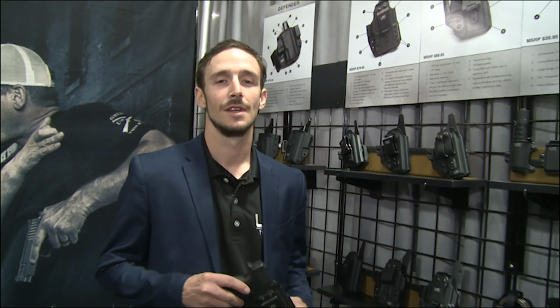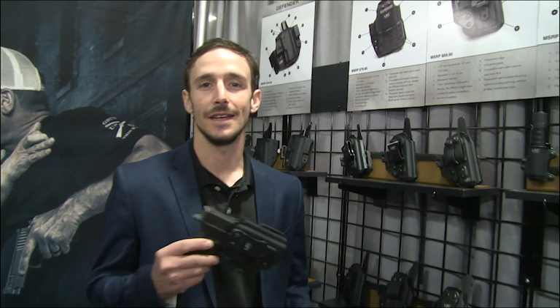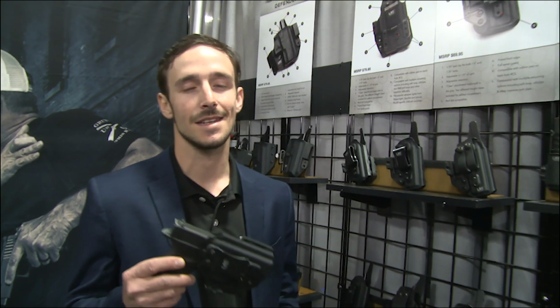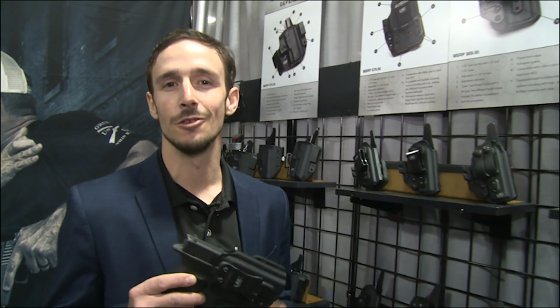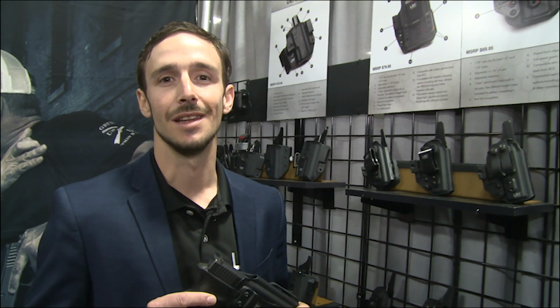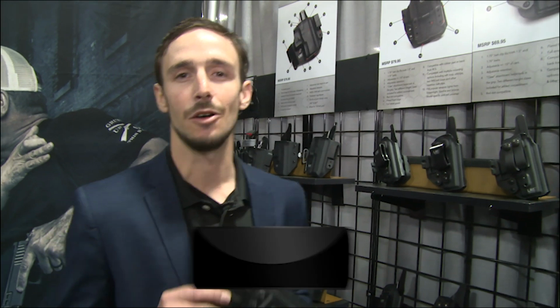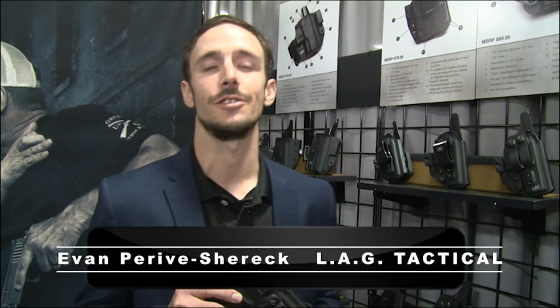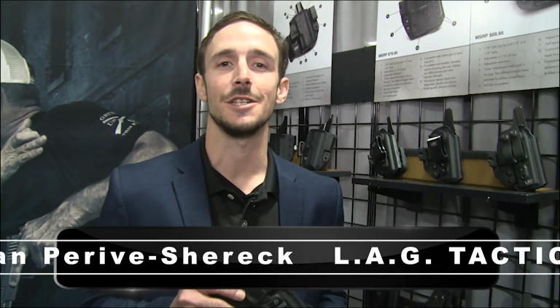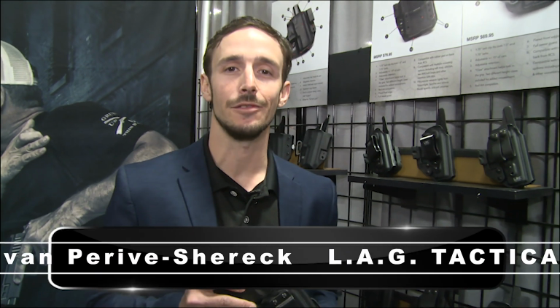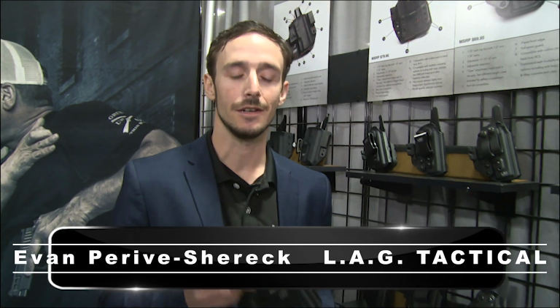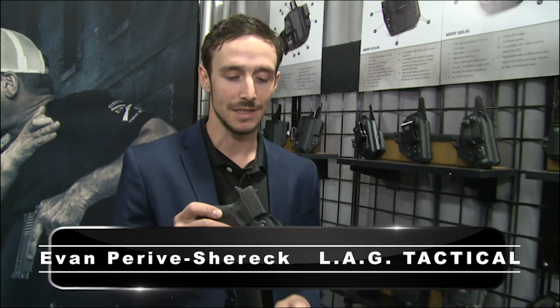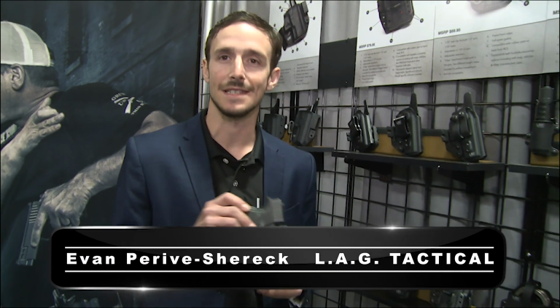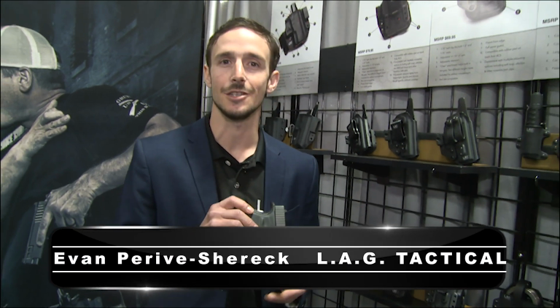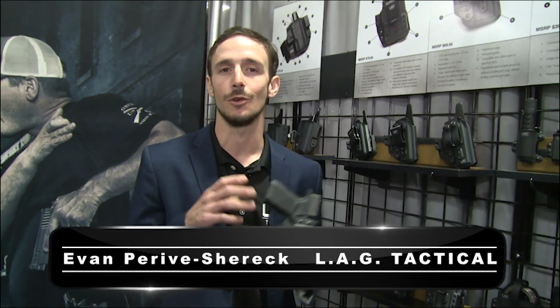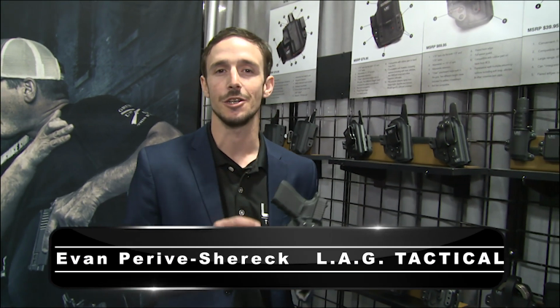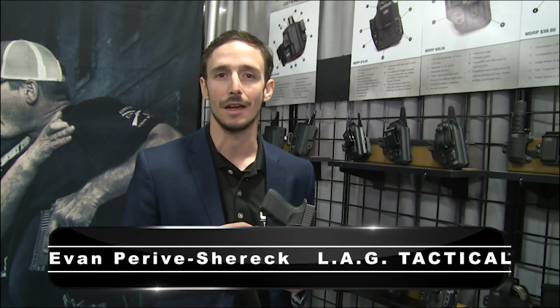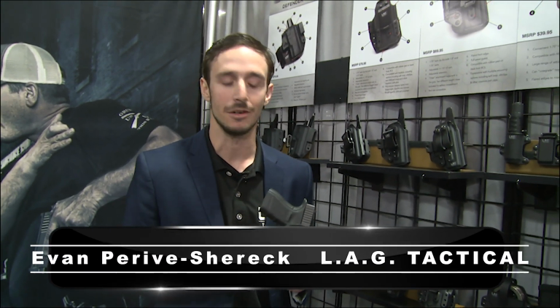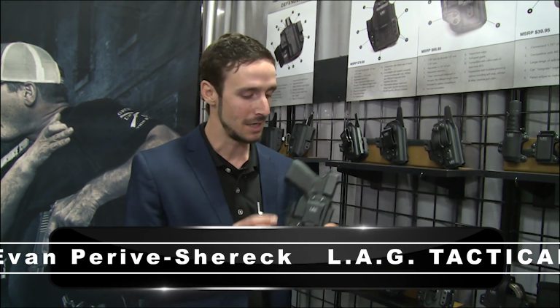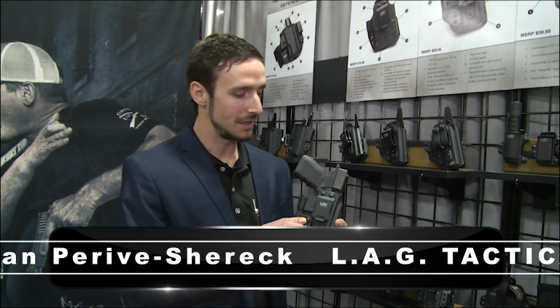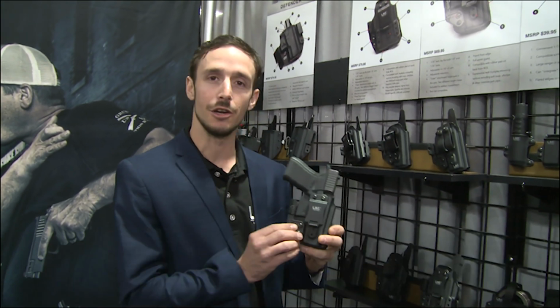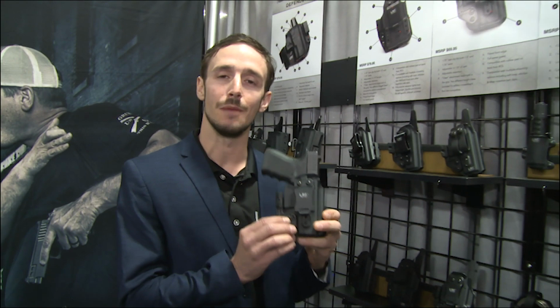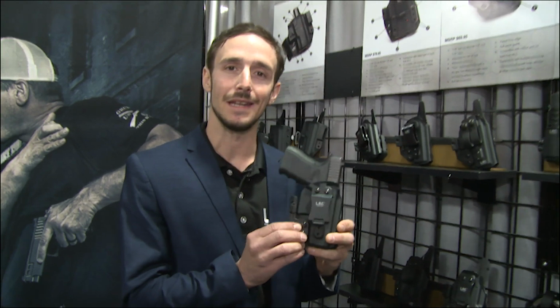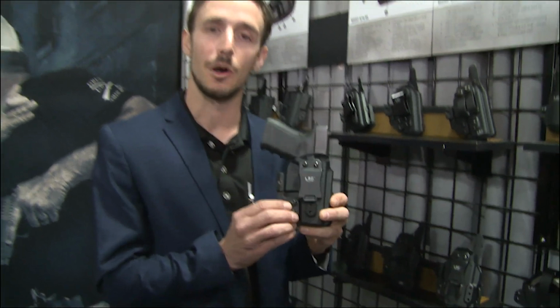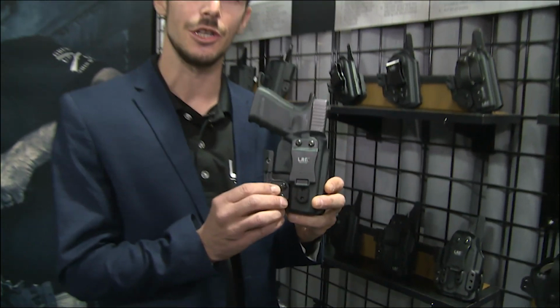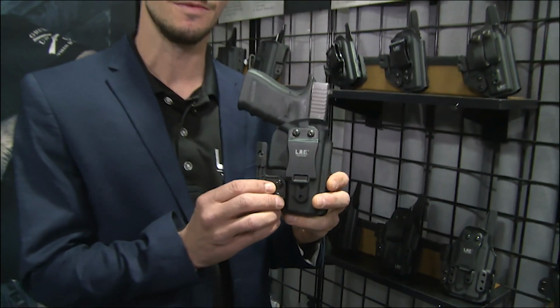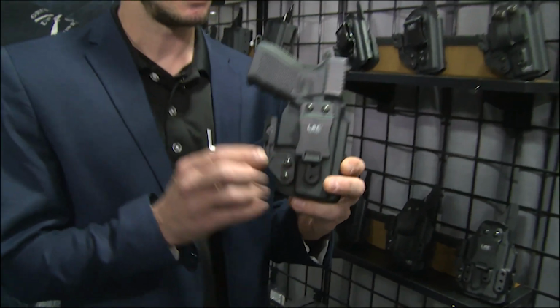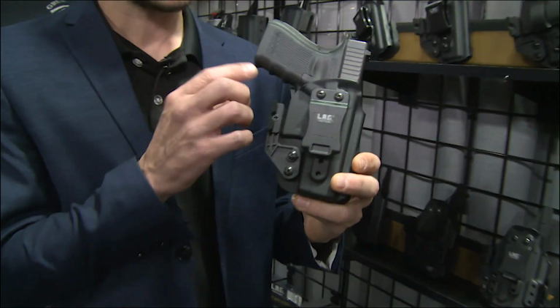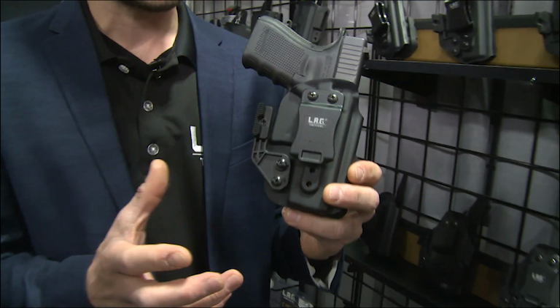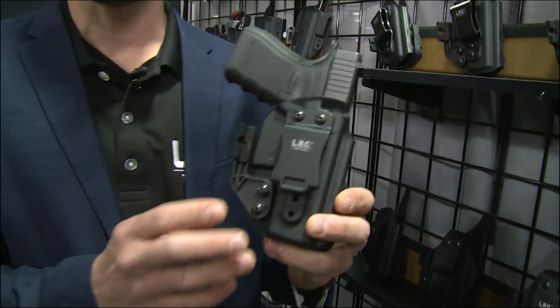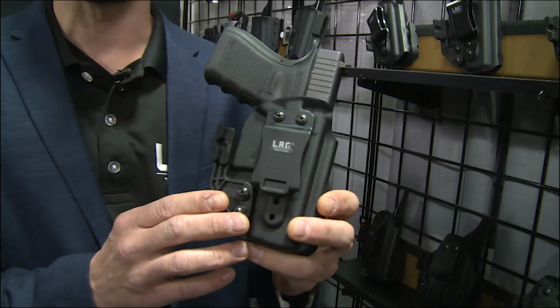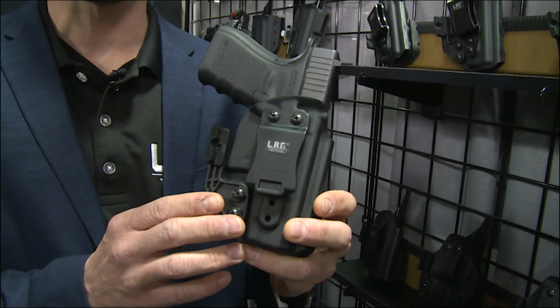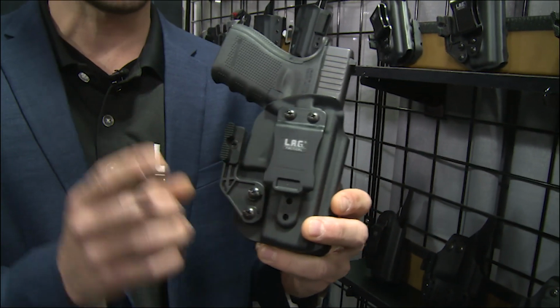Hey guys, I know there's a lot of holster options out there. I want to take a second to show you why you should pick ours. This is our new appendix mark 2 — it's got a ton of features on it.